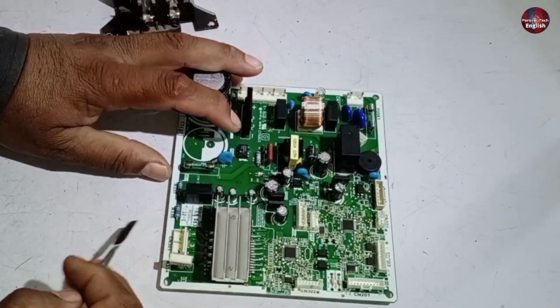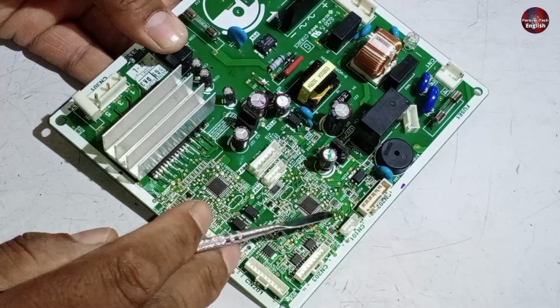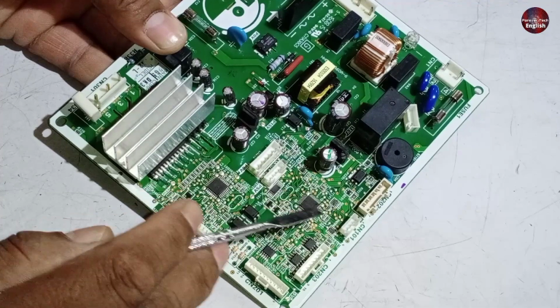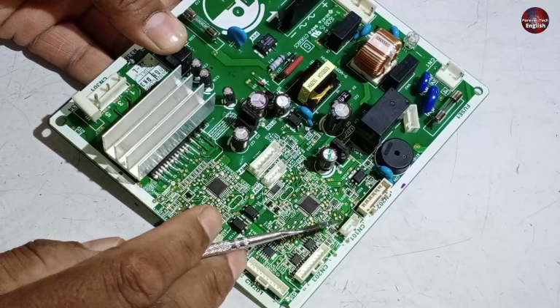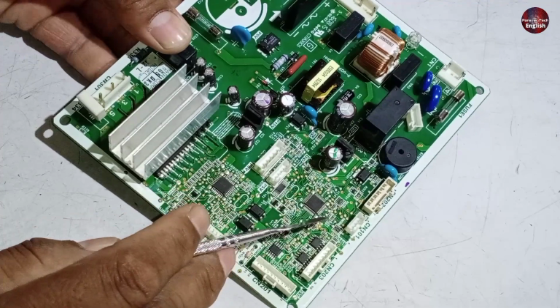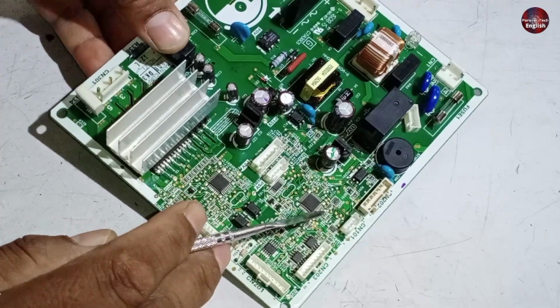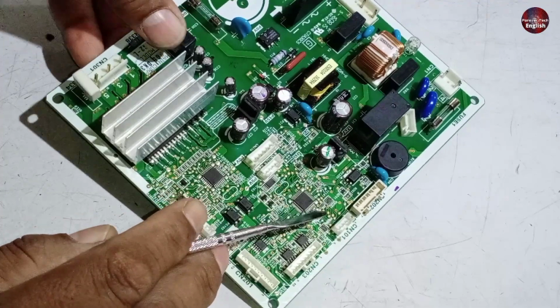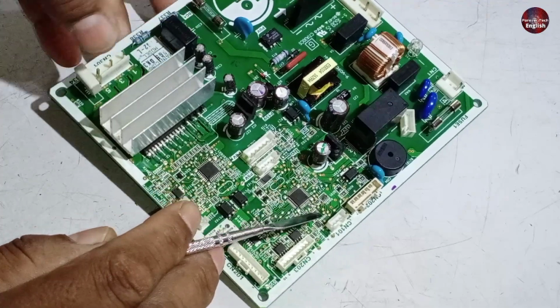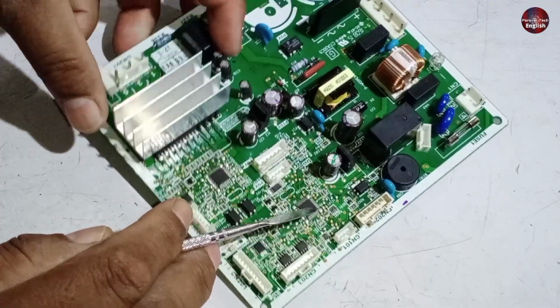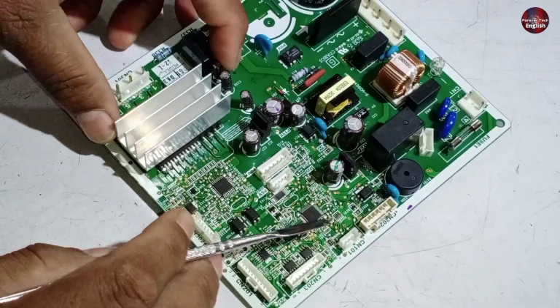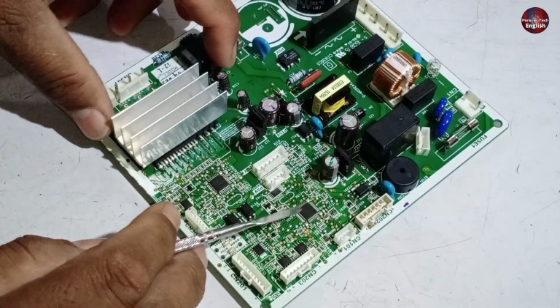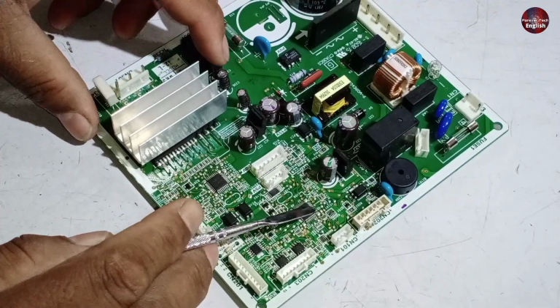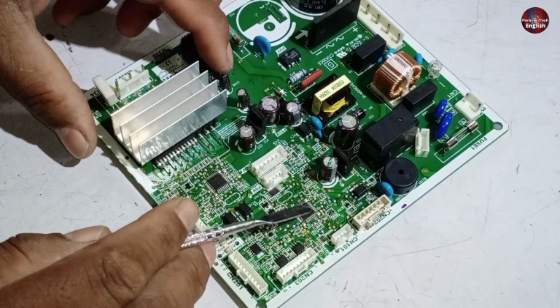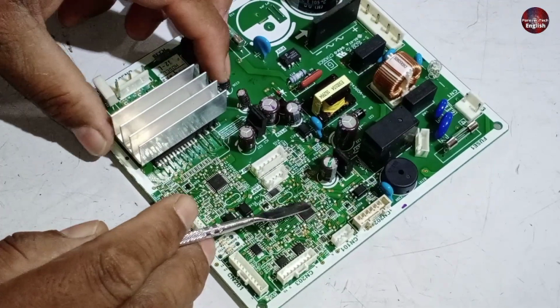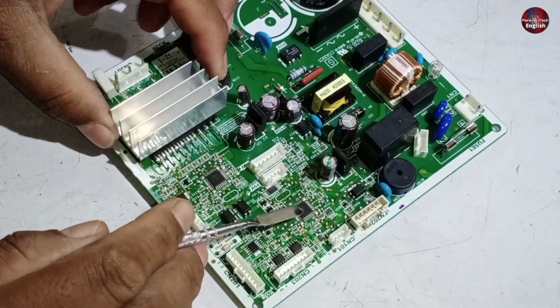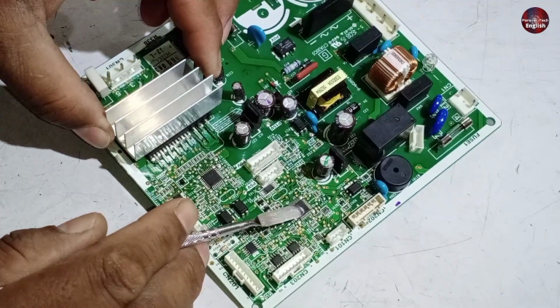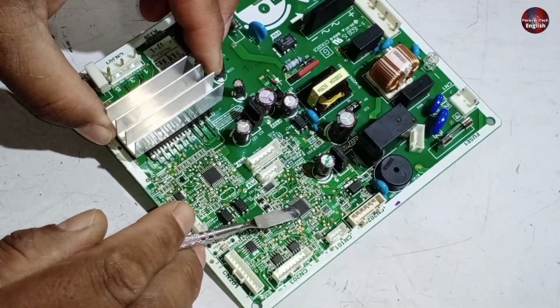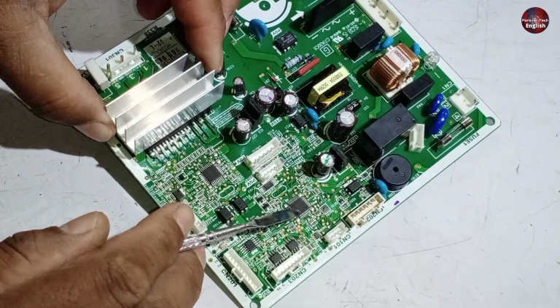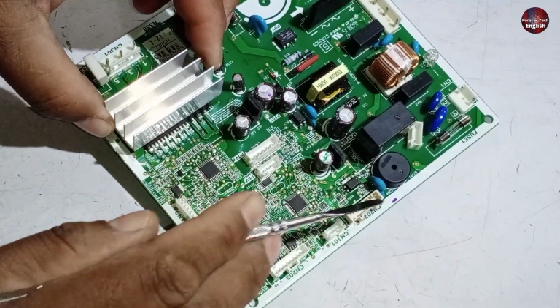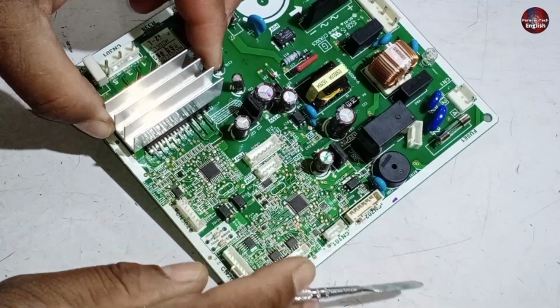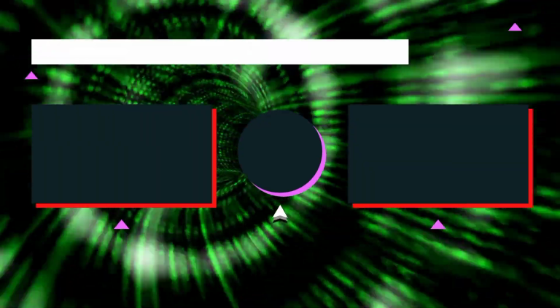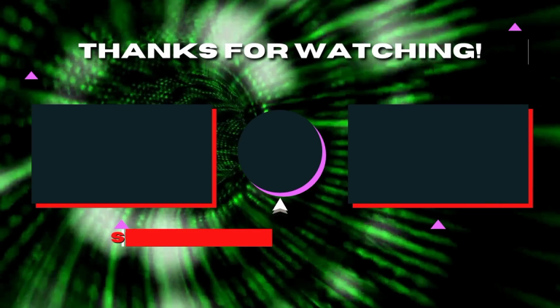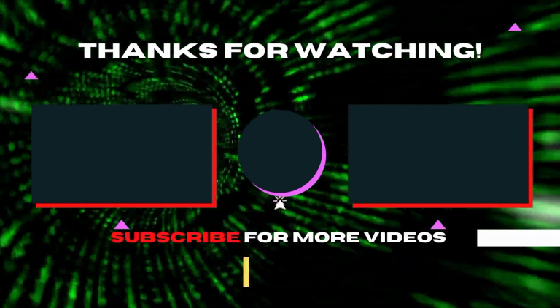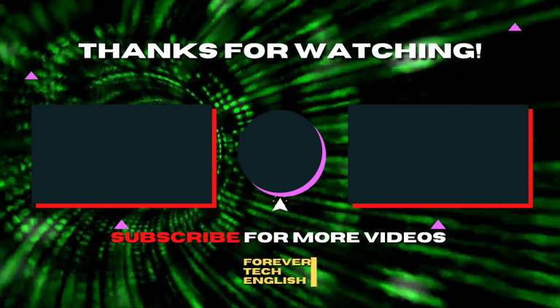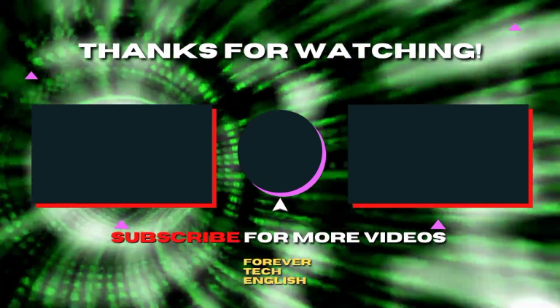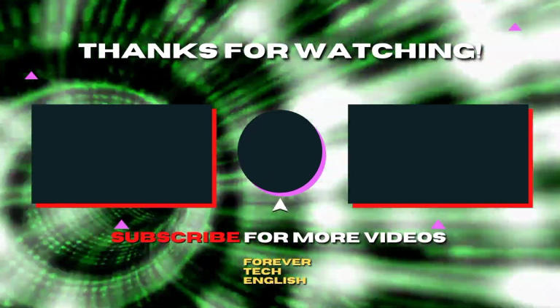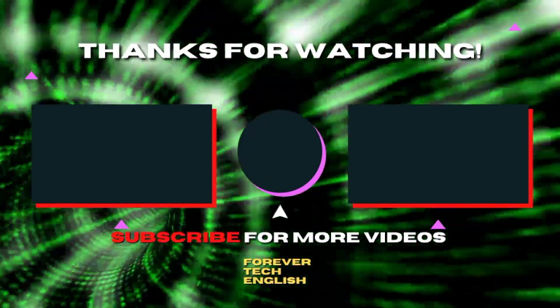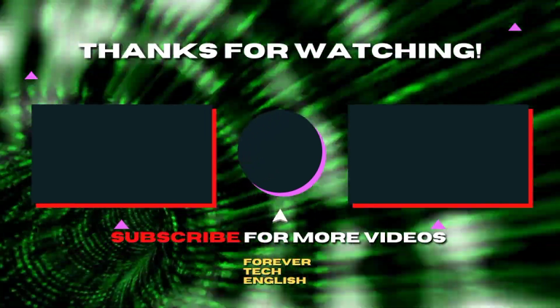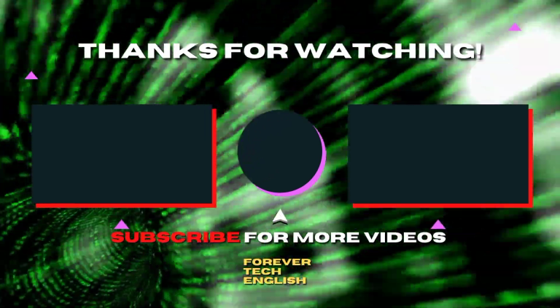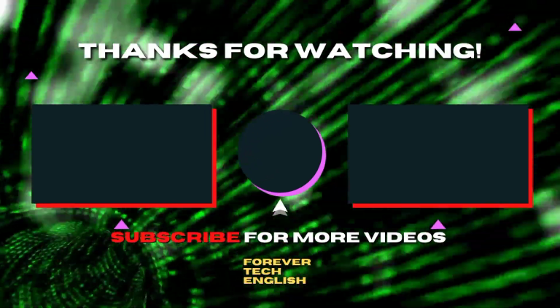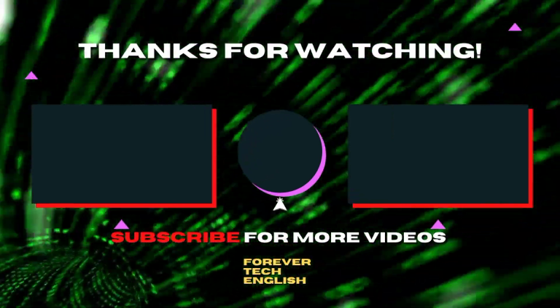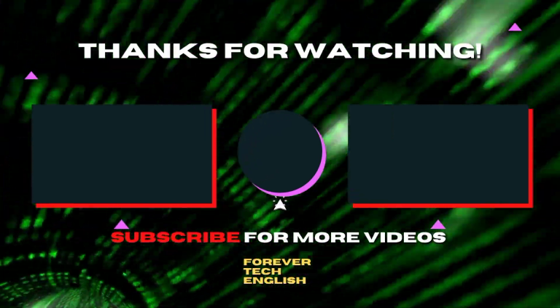I hope you understood the basics of the Hitachi control board in this brief video. Click on the left or right thumbnail to watch our next videos.